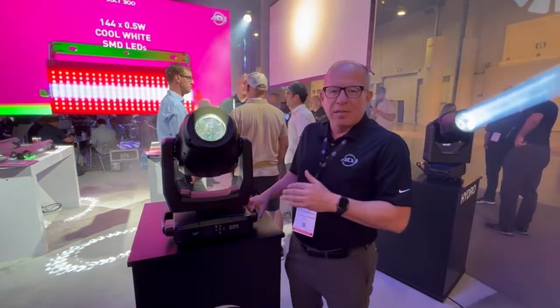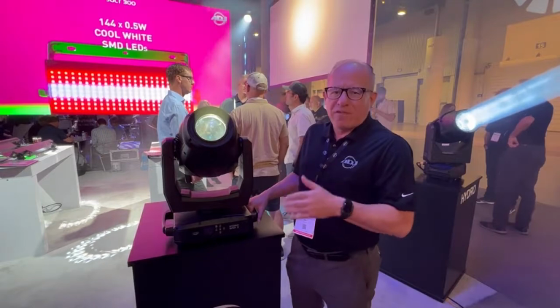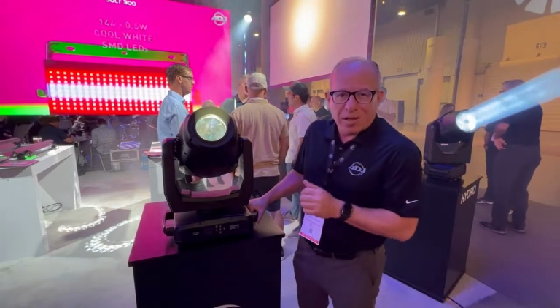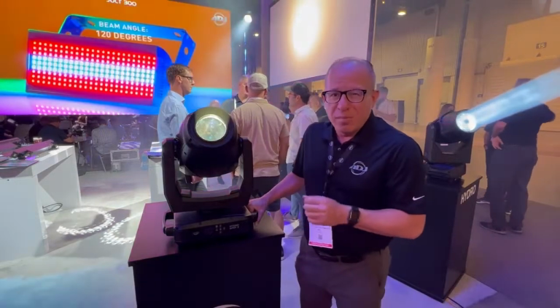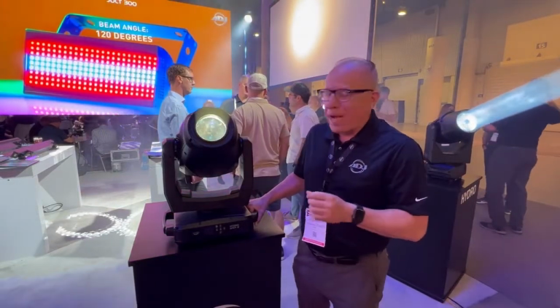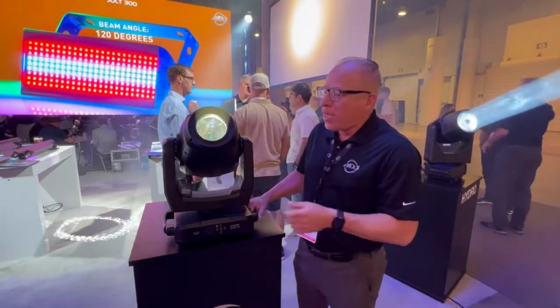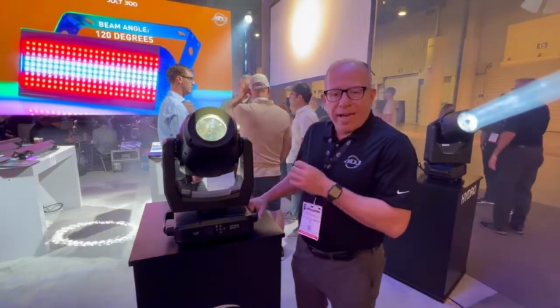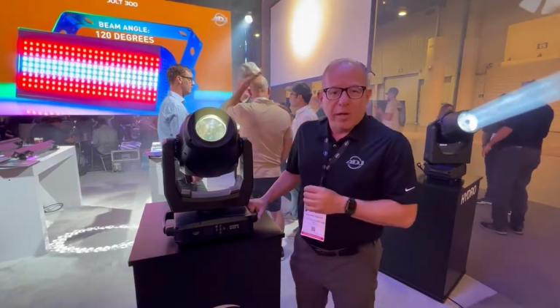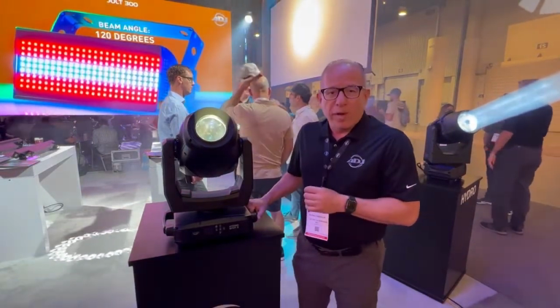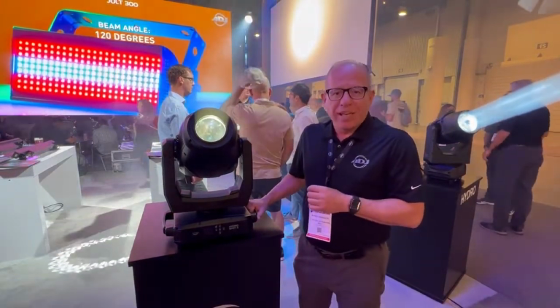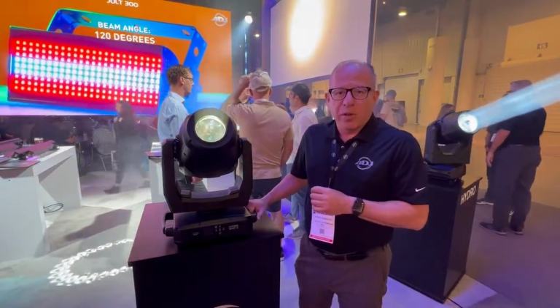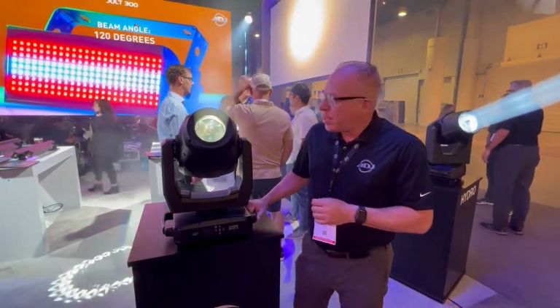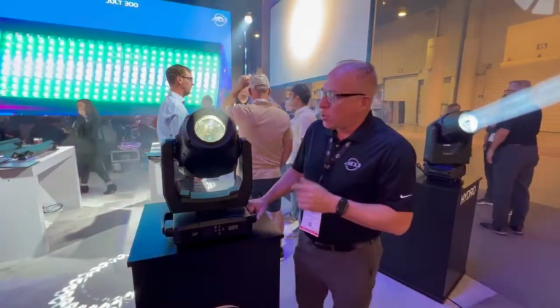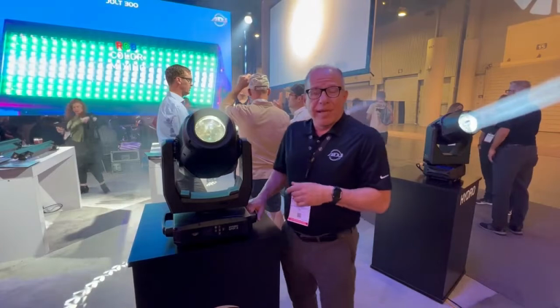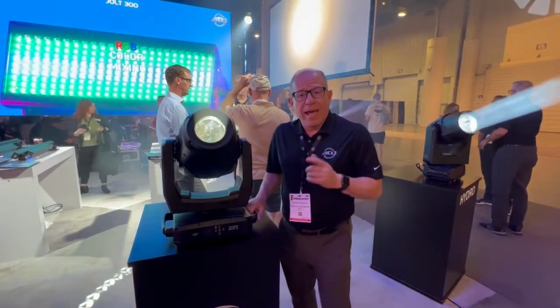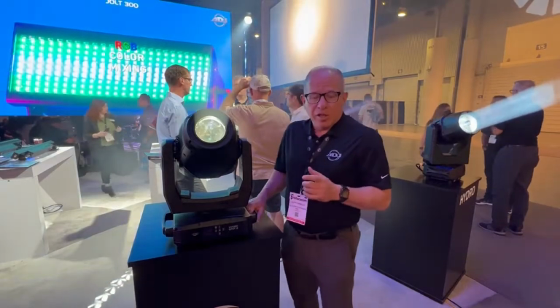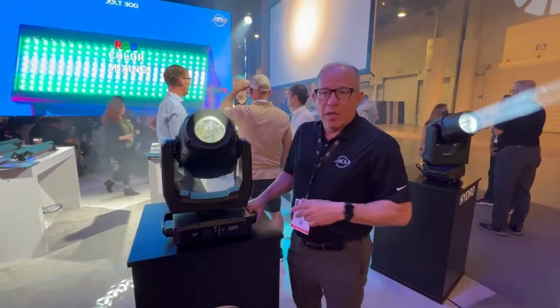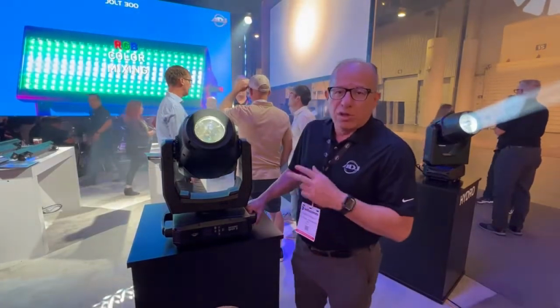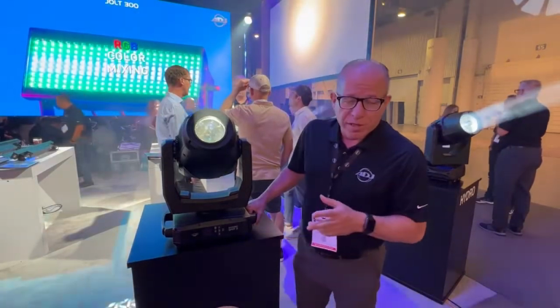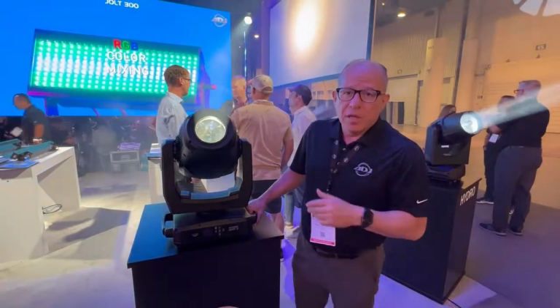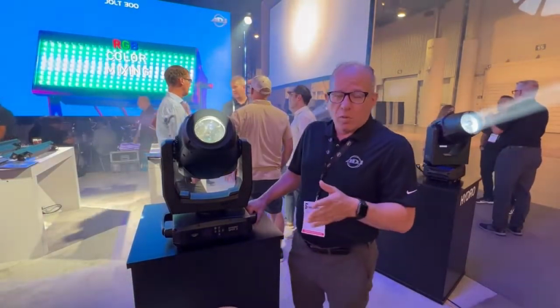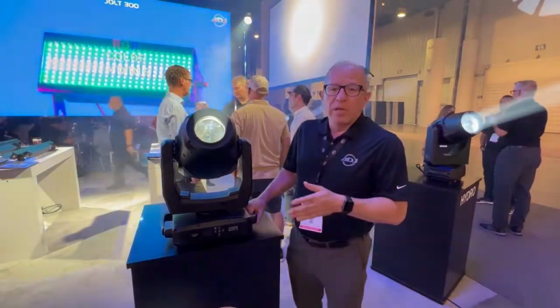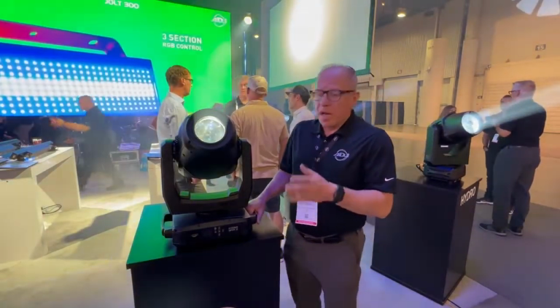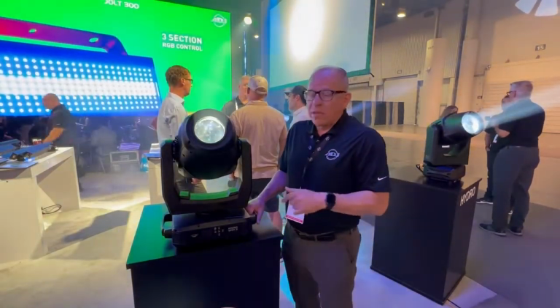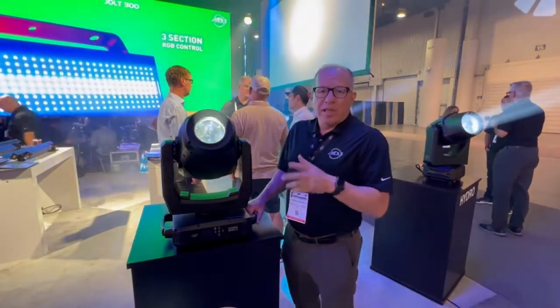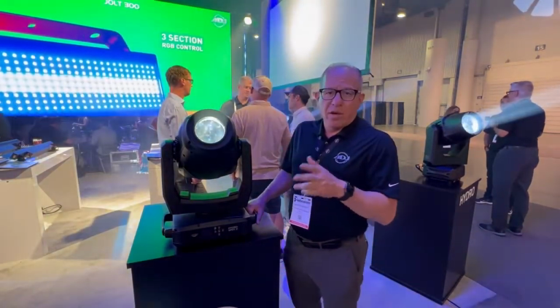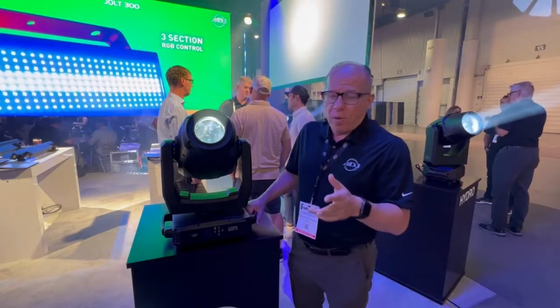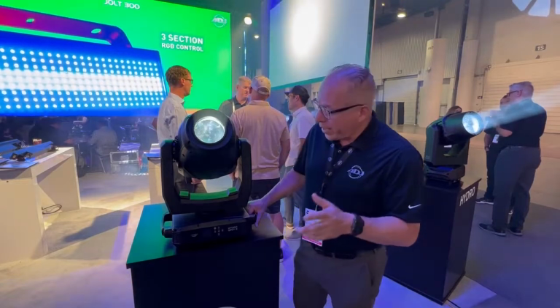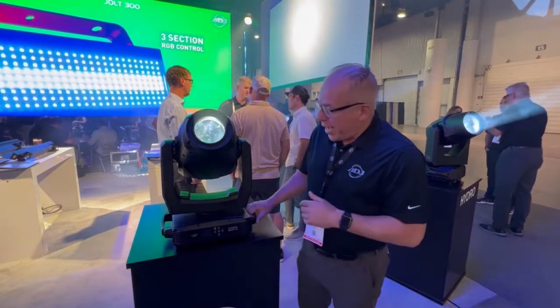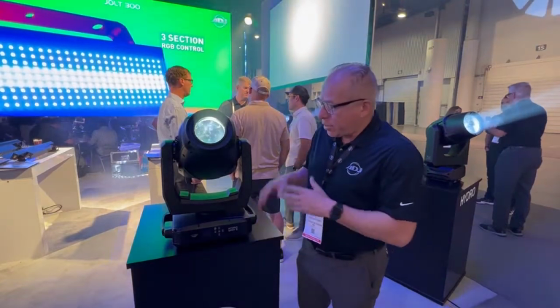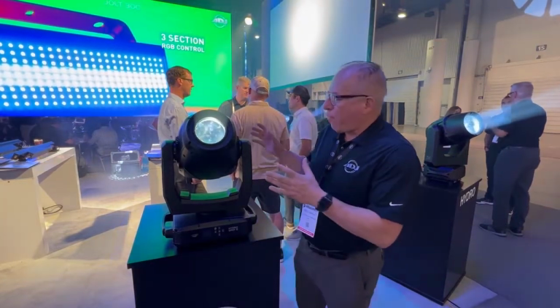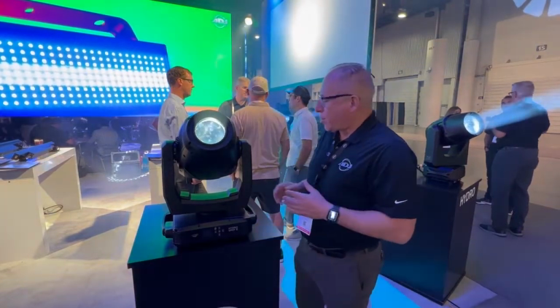This gives you 15,000 lumens of power and it has a 320 watt LED source. It also contains an animation wheel, two prisms, a gobo wheel, a color wheel, CTO, variable white — and it's really fully functional.